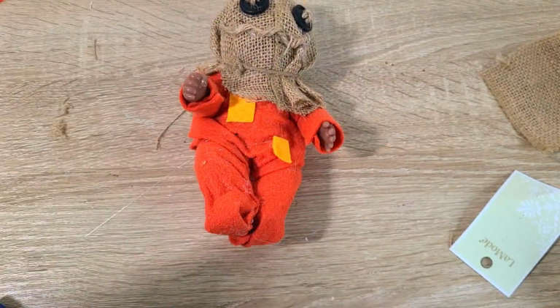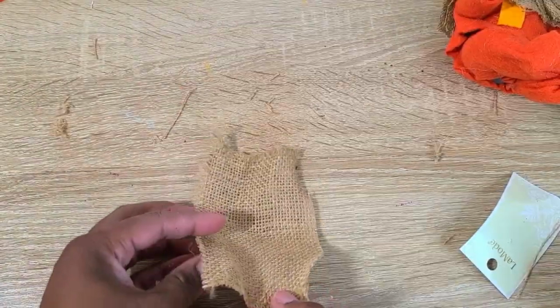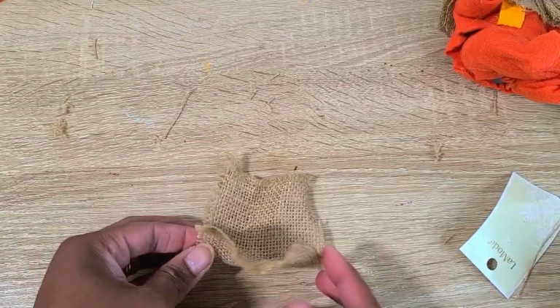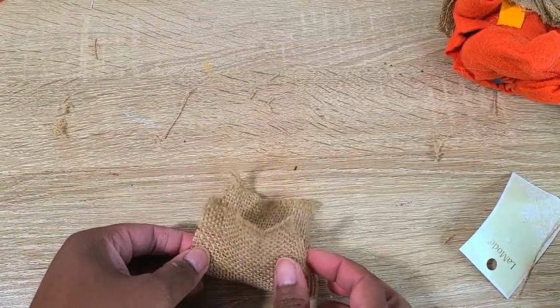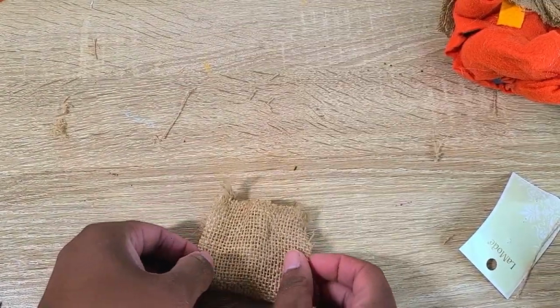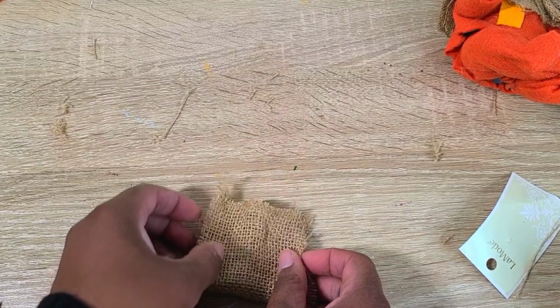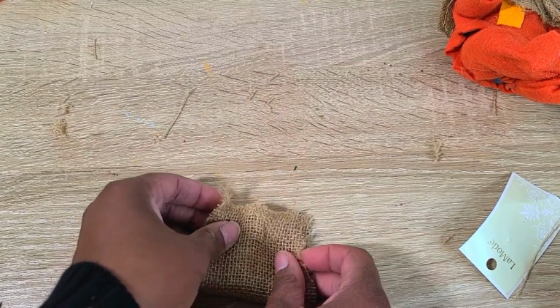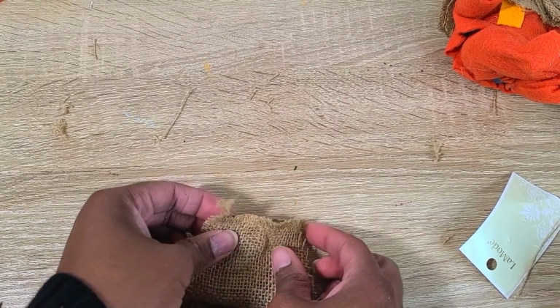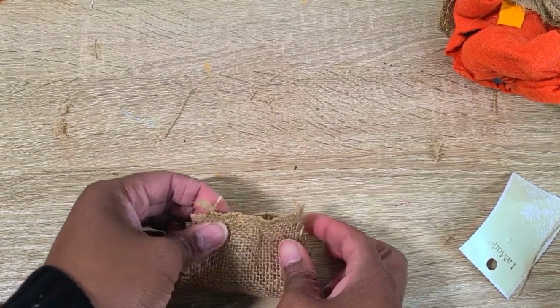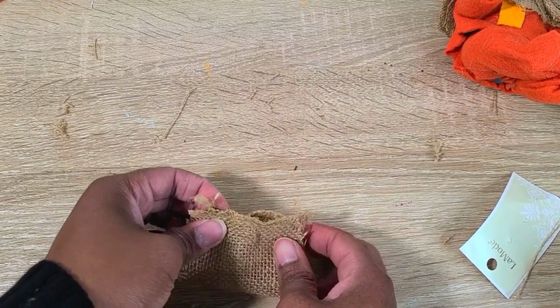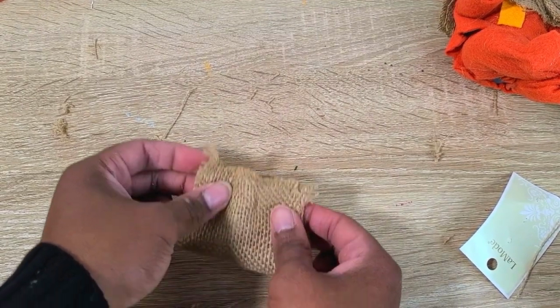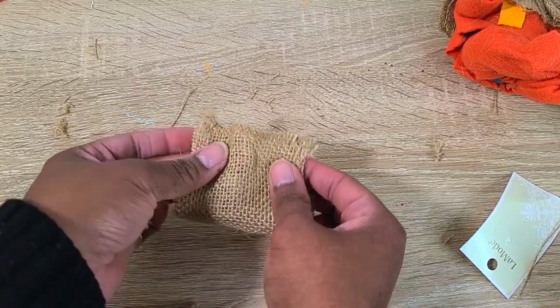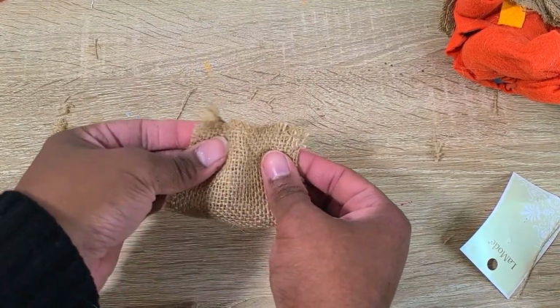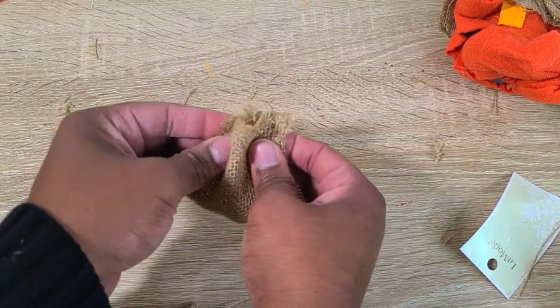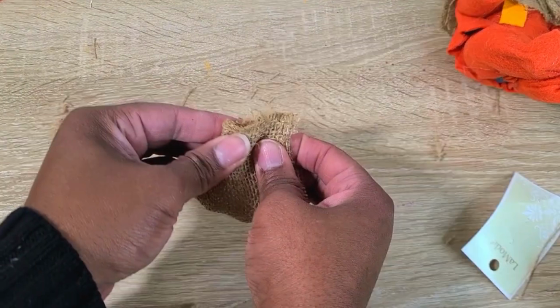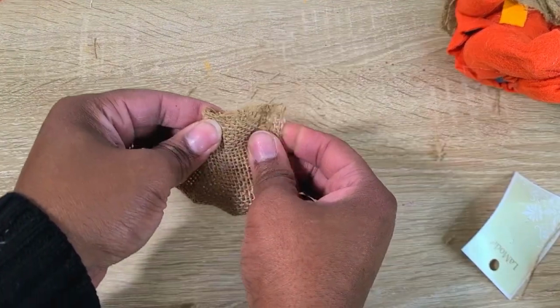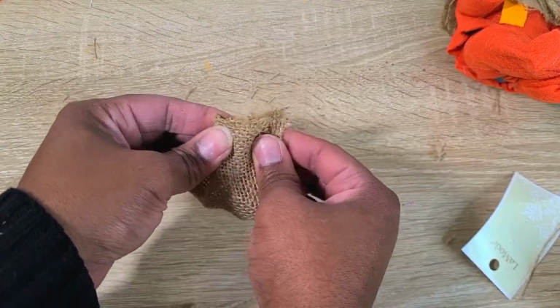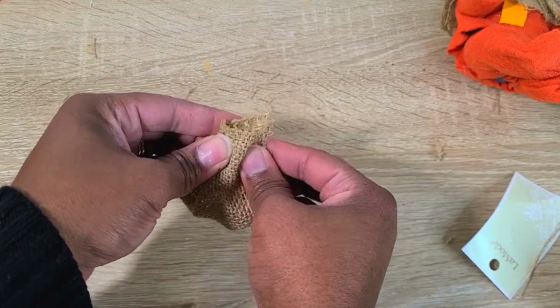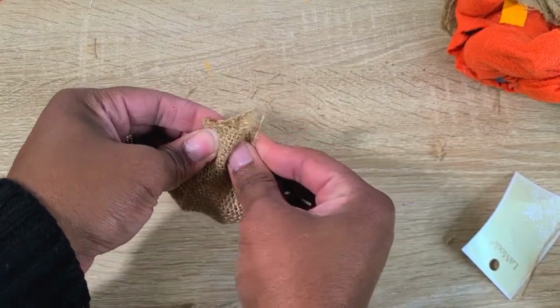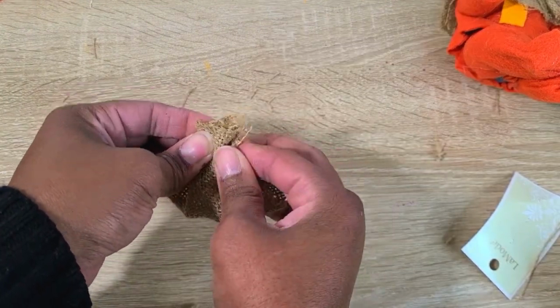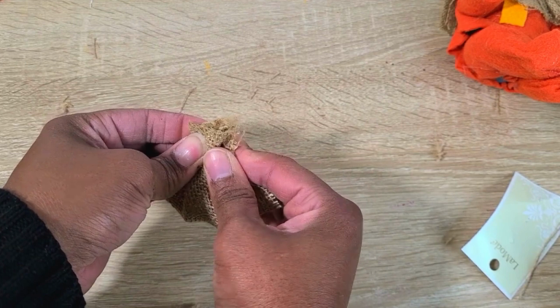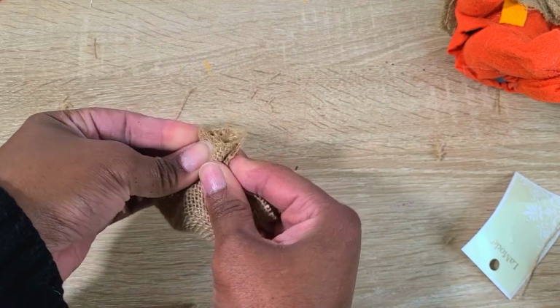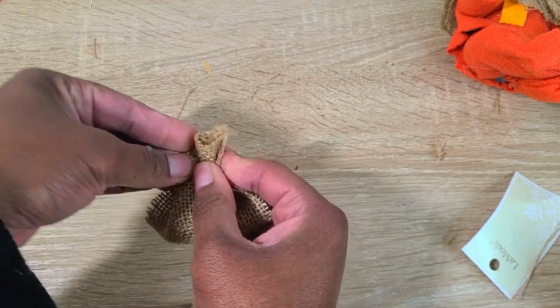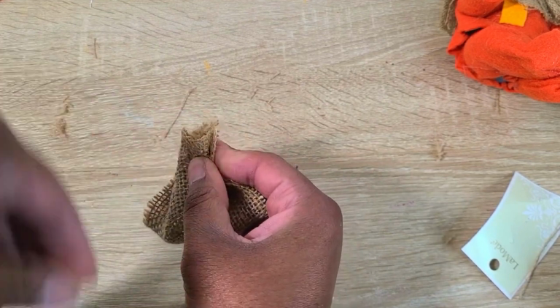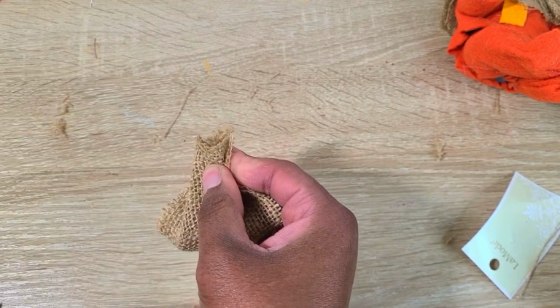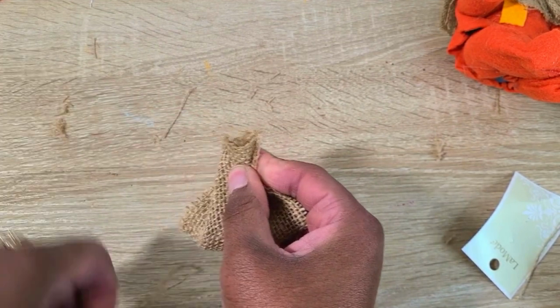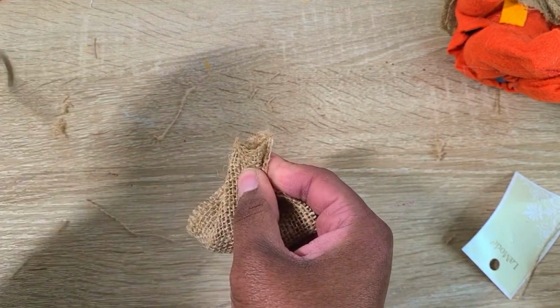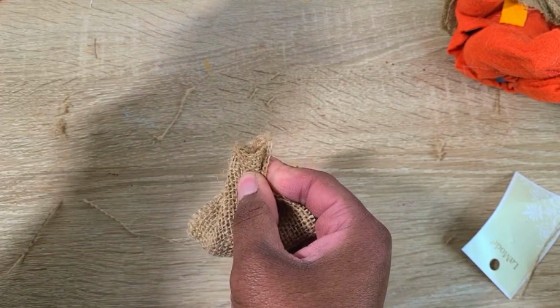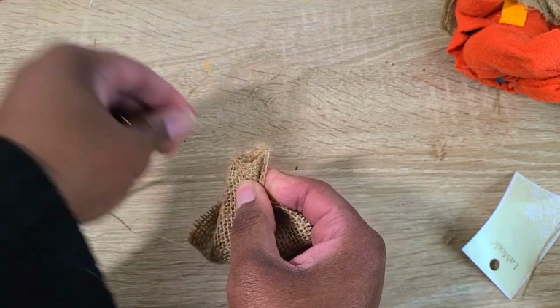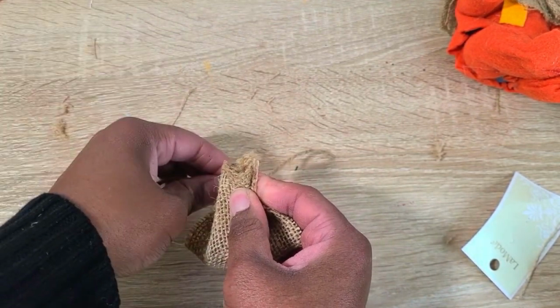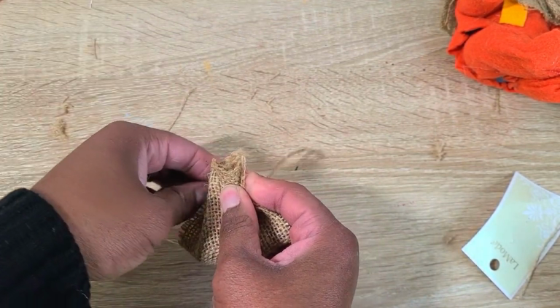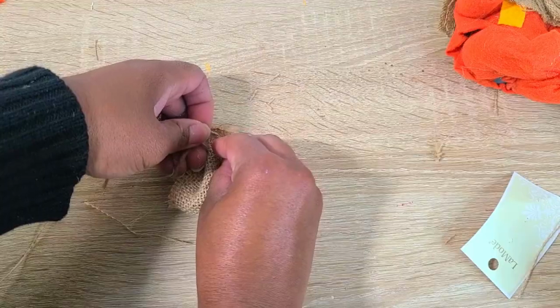To make his little bag I took a small piece of burlap, gathered the top, tied some twine around it, and hot glued the sides together.